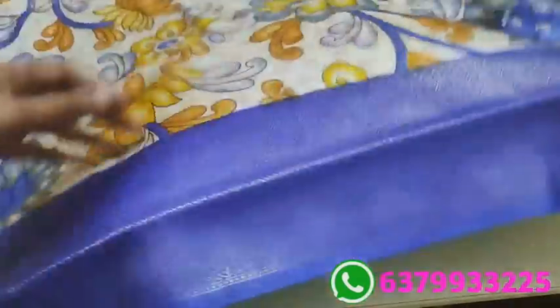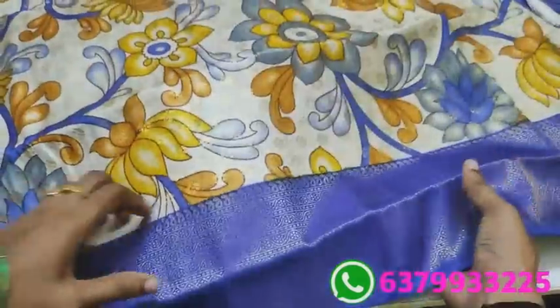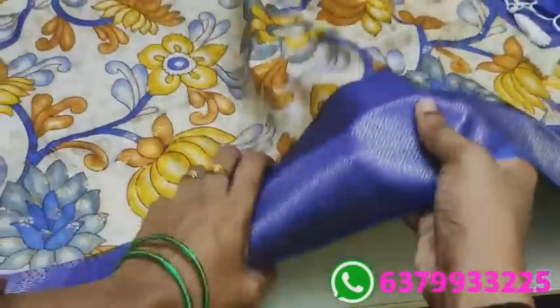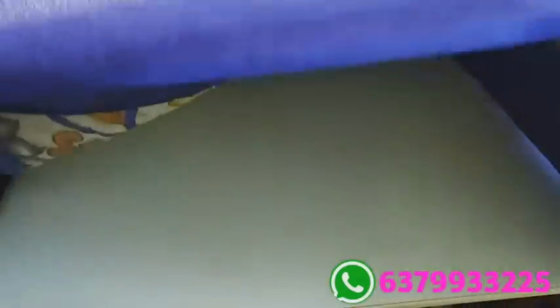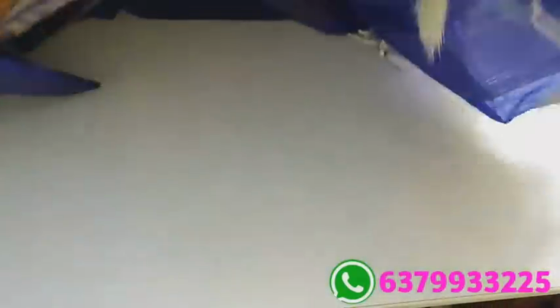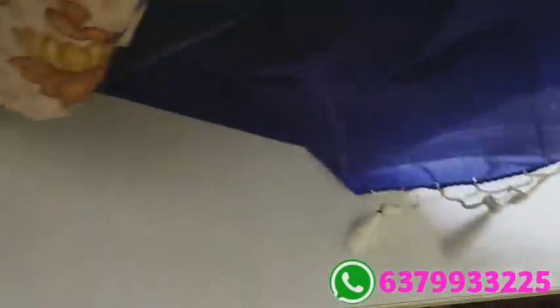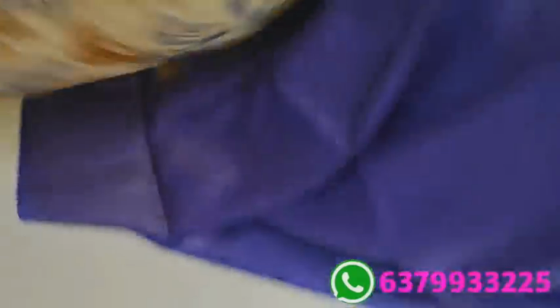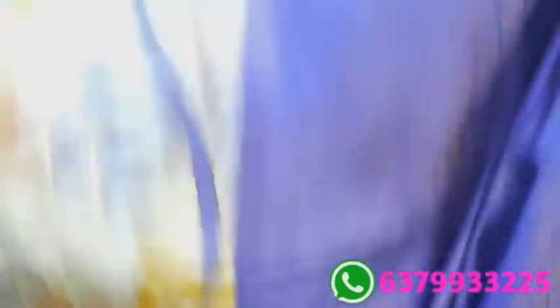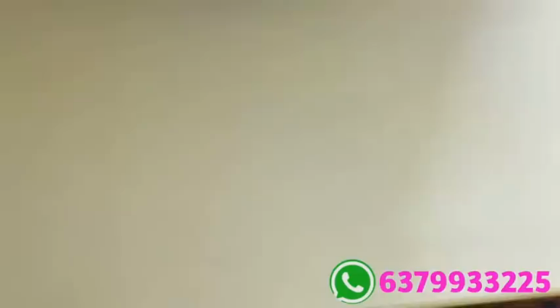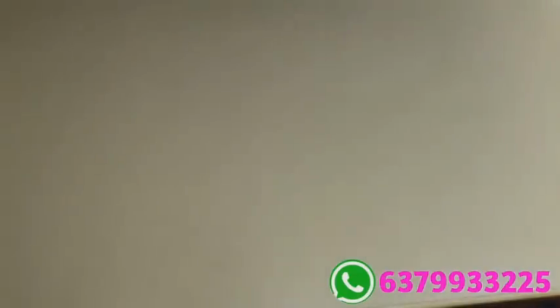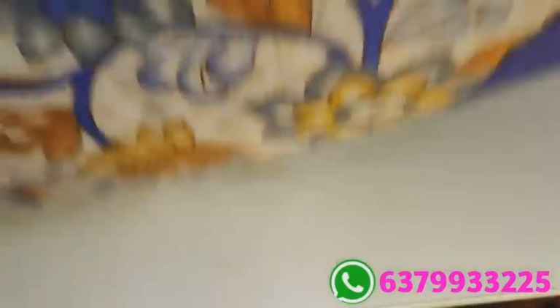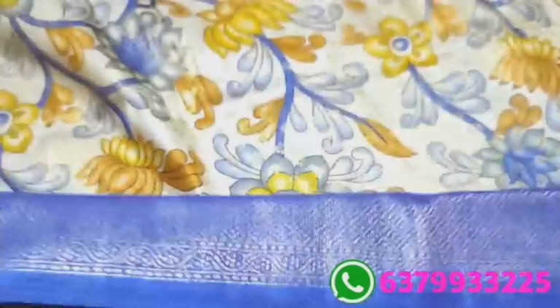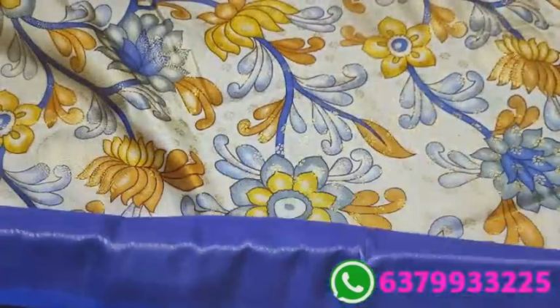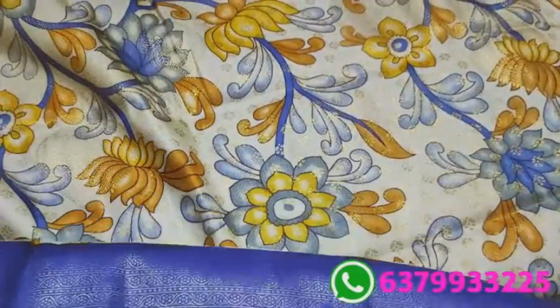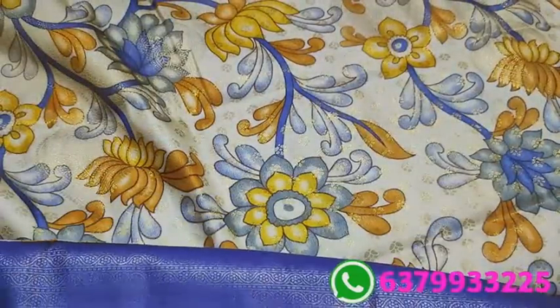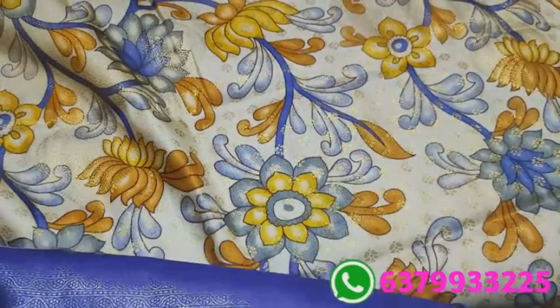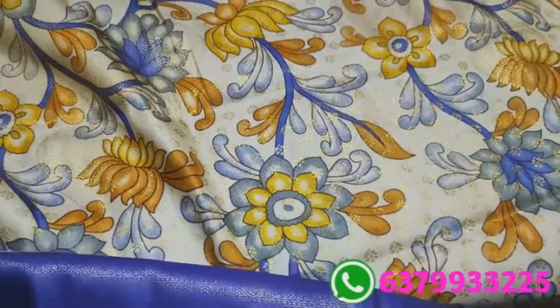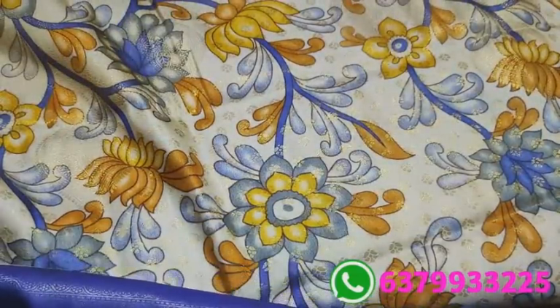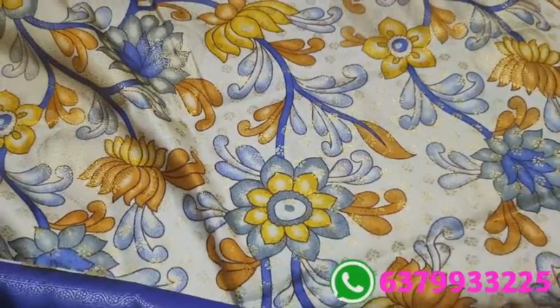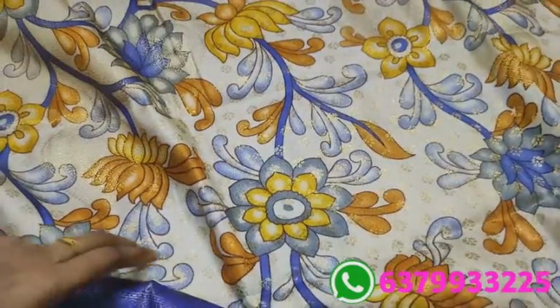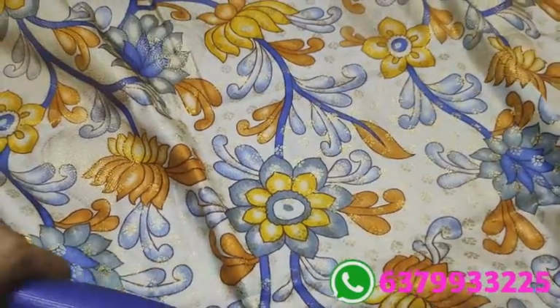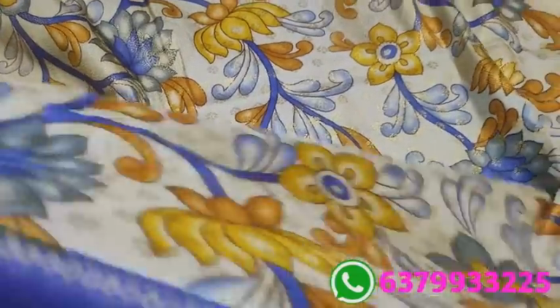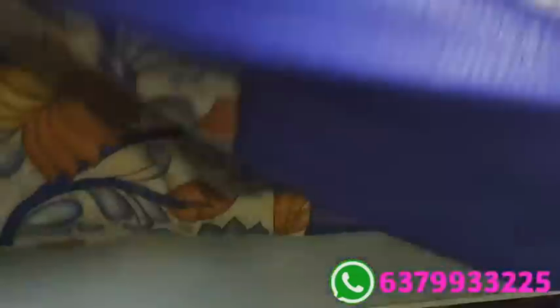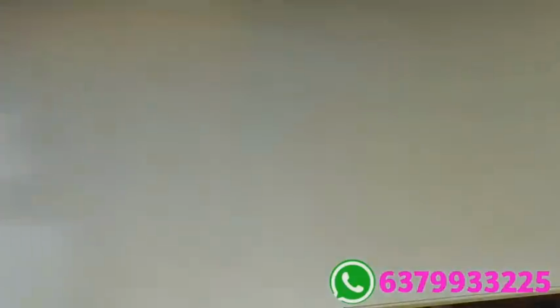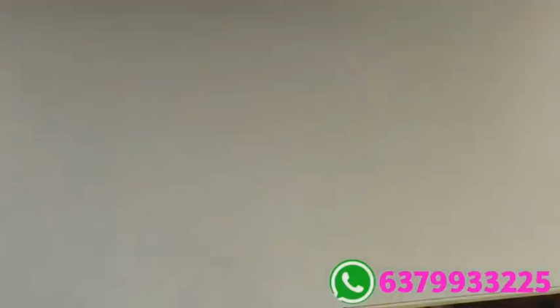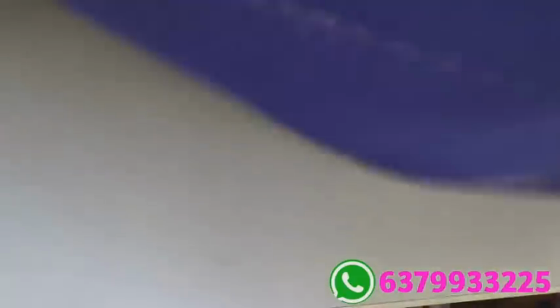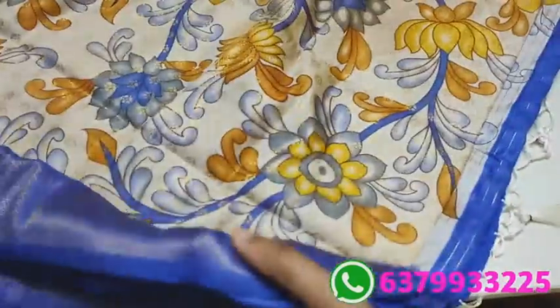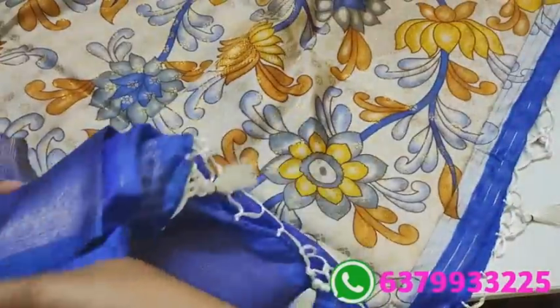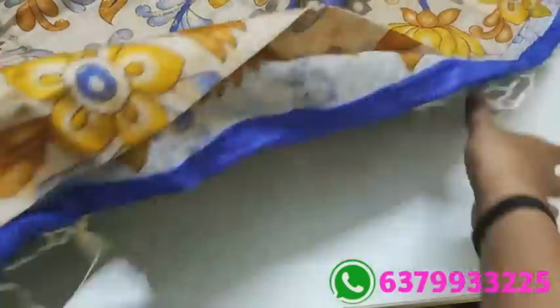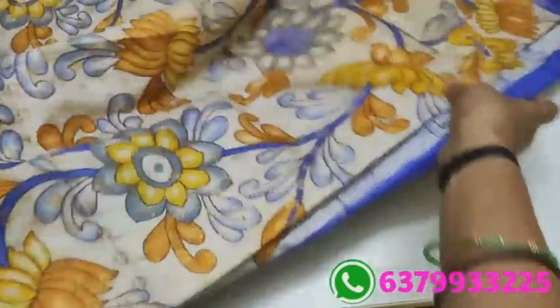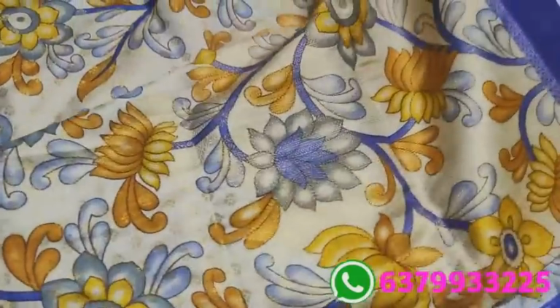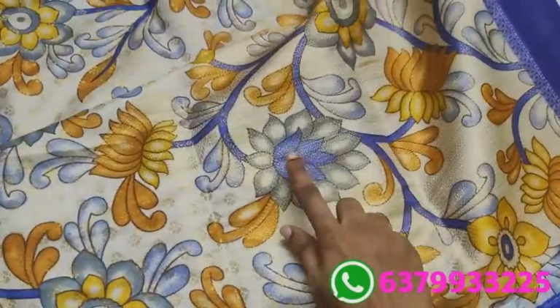This is the price of 1250 rupees. They are cheap shipping, other states. You can see the pattern.